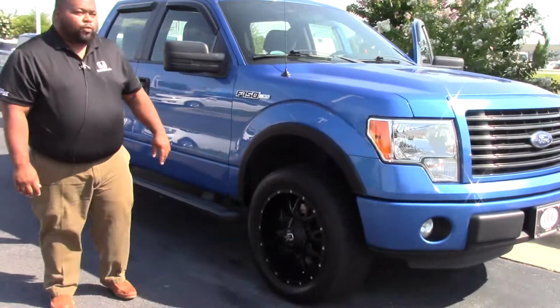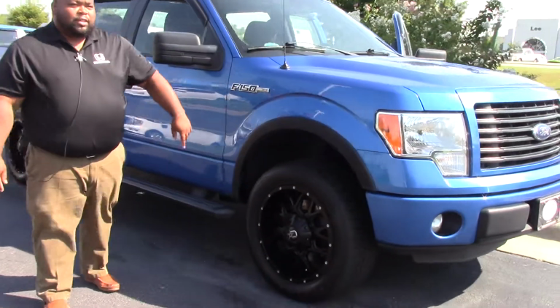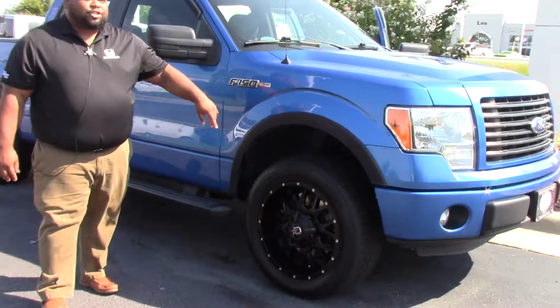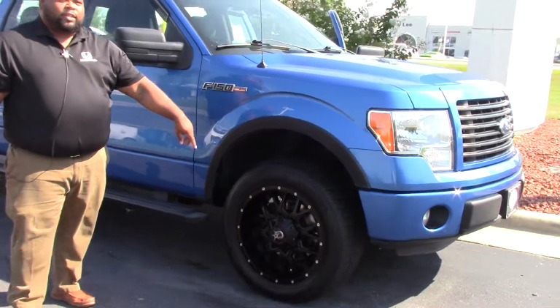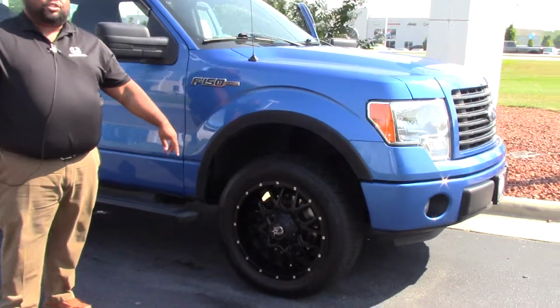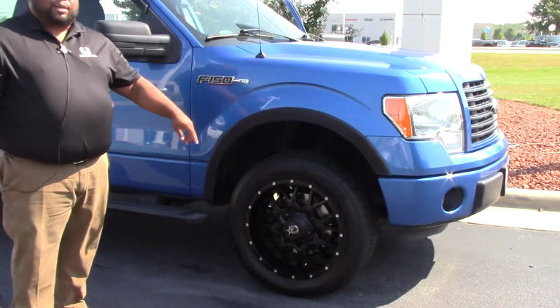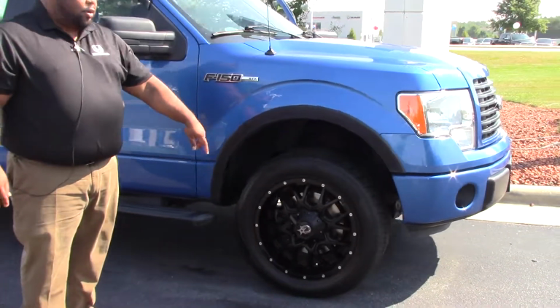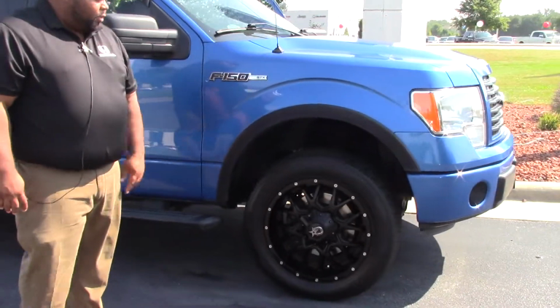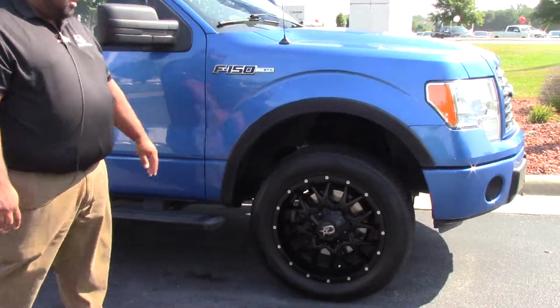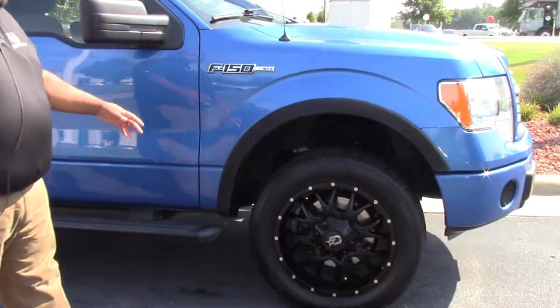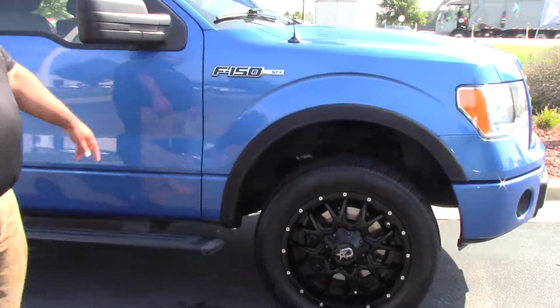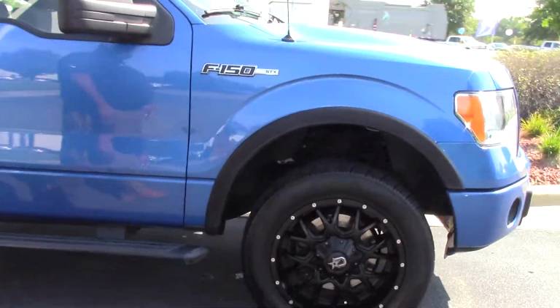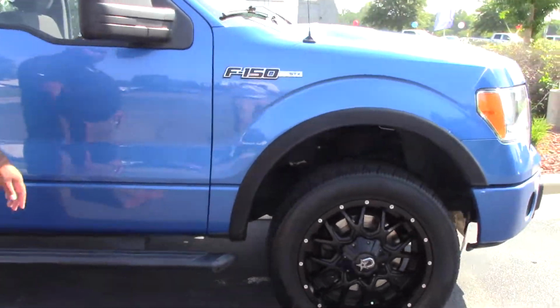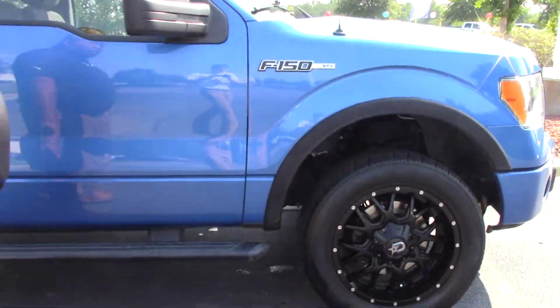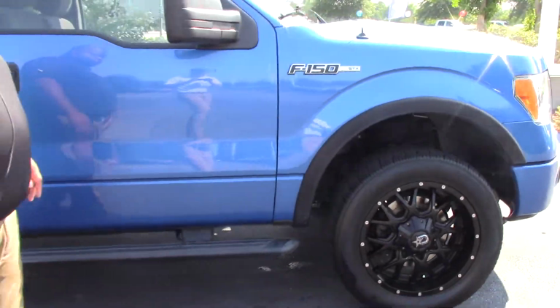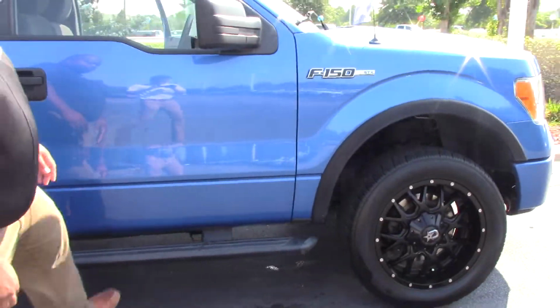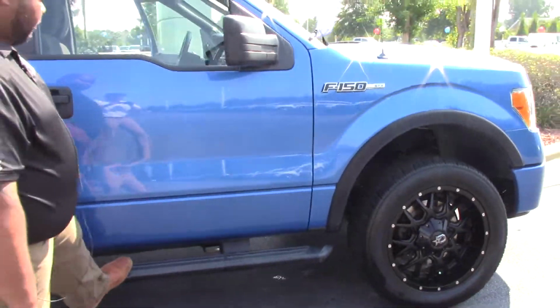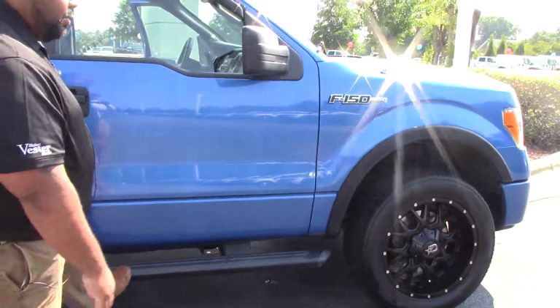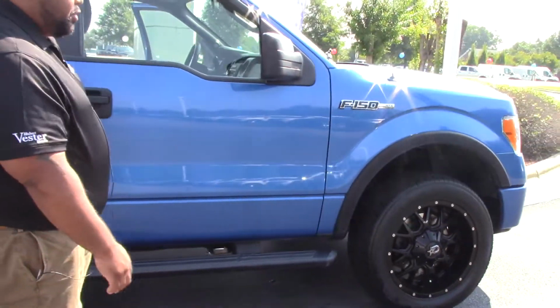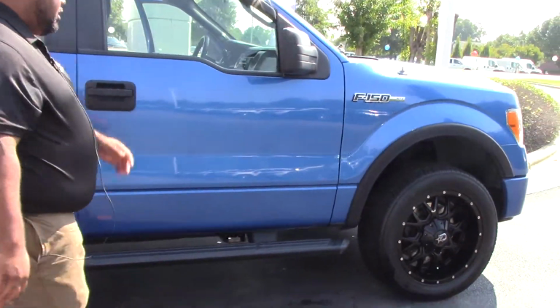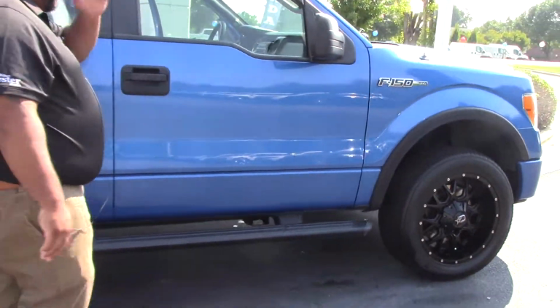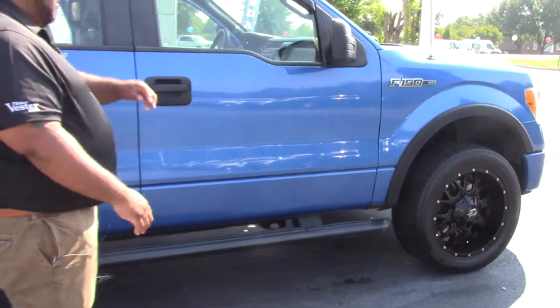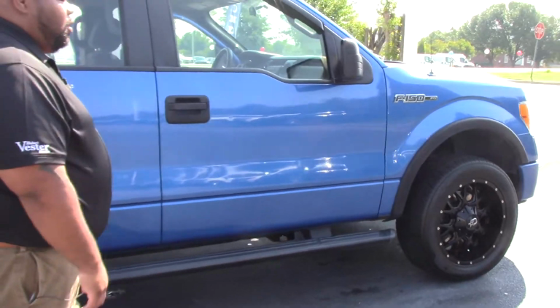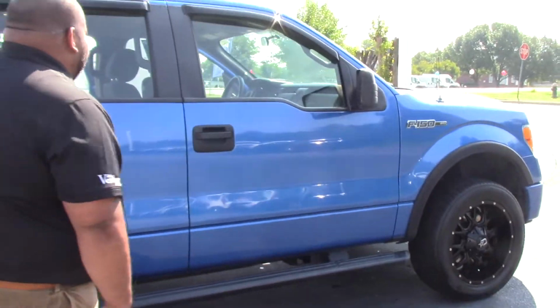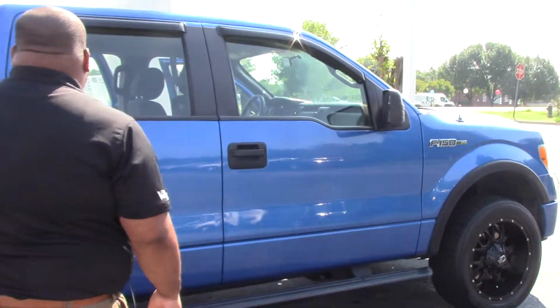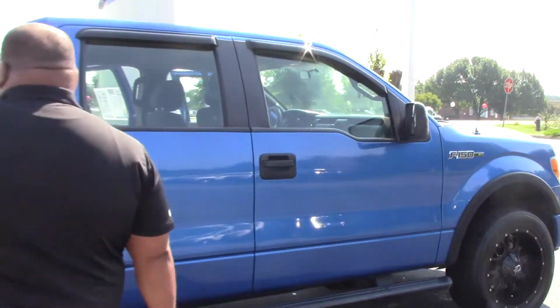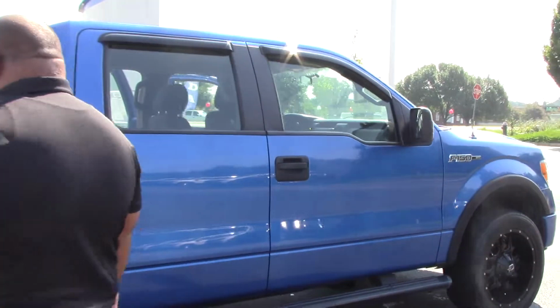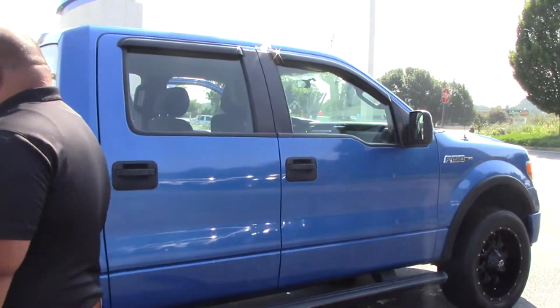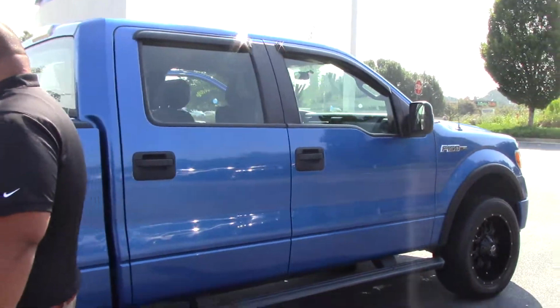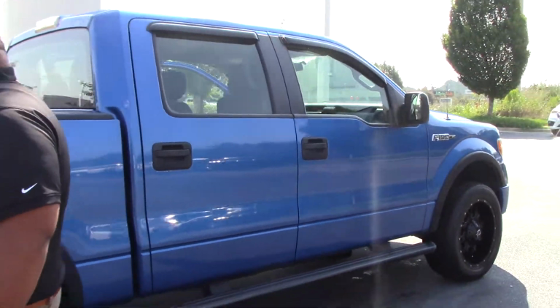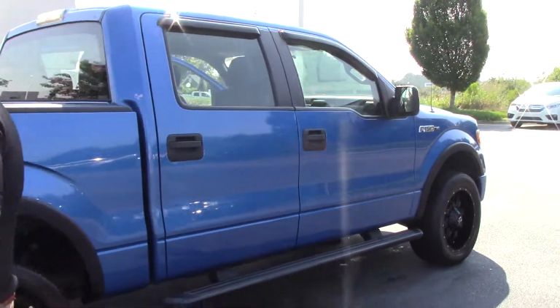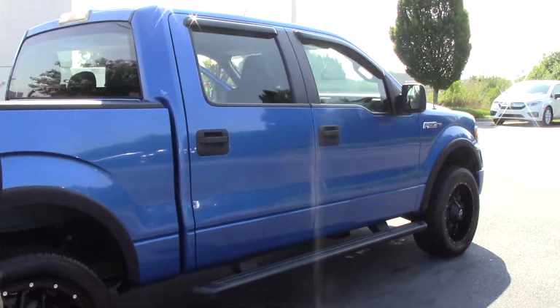Really nice 20-inch drop-star wheels, brand new tires. Does come with the running boards on the side. Really sharp truck, folks — come on down.